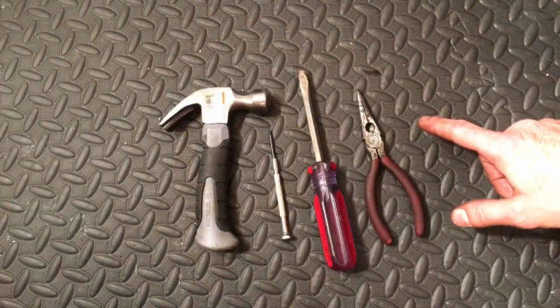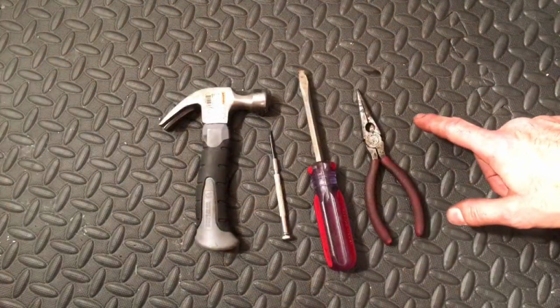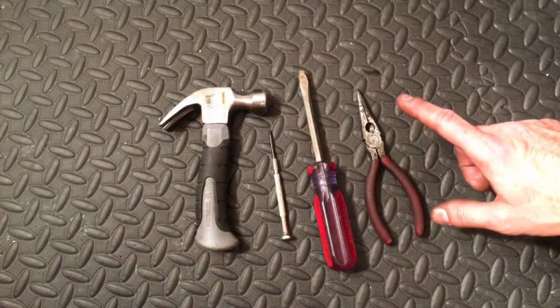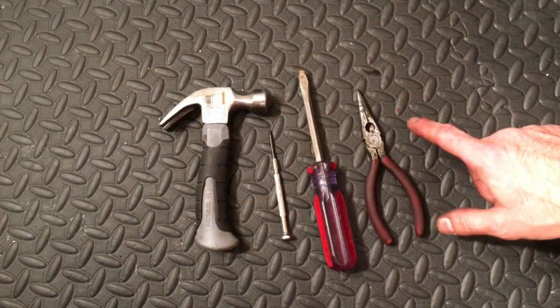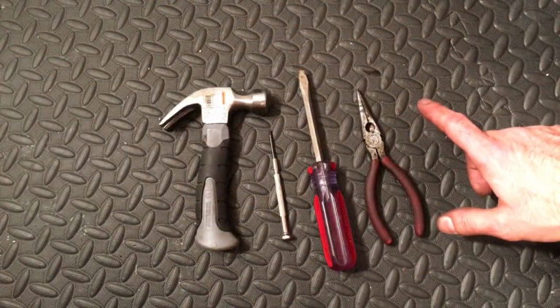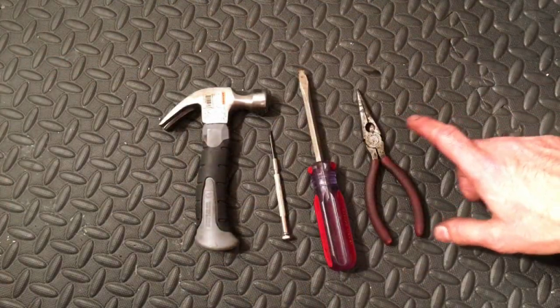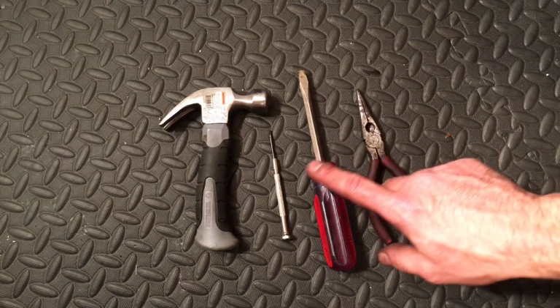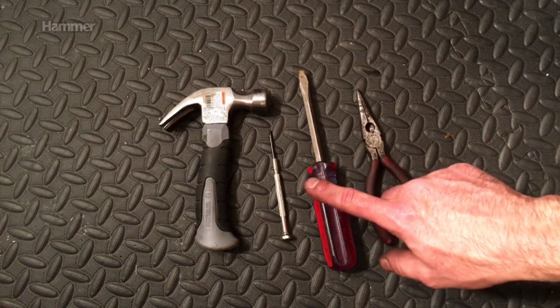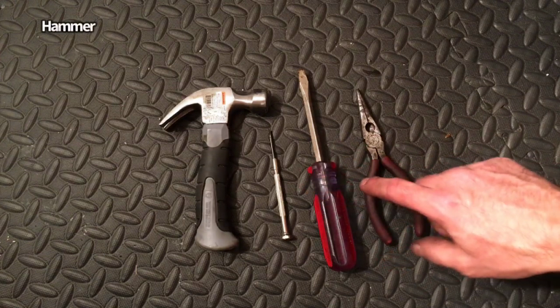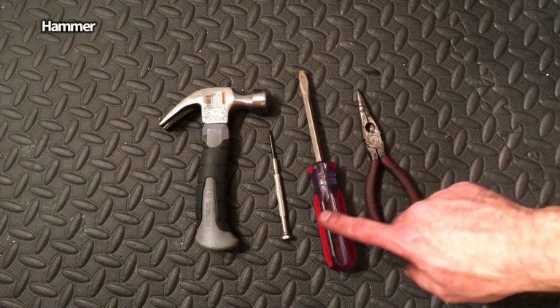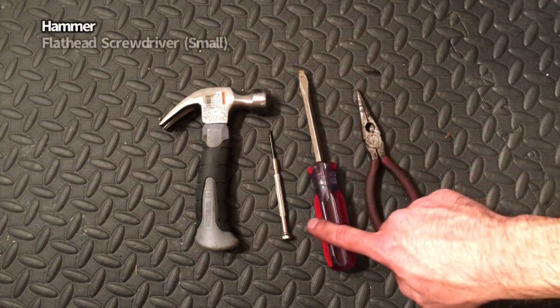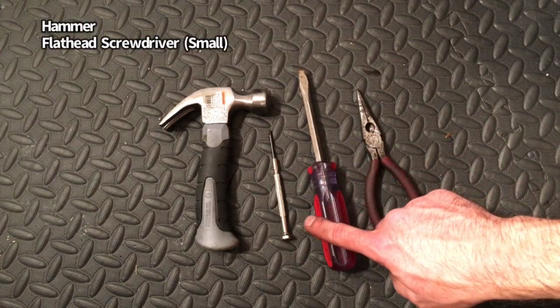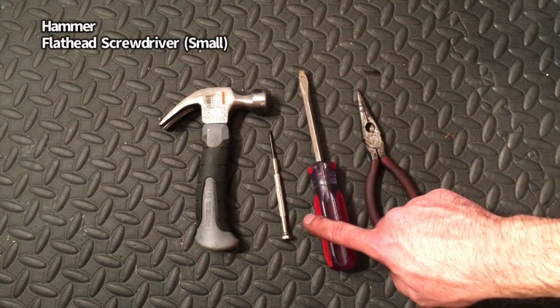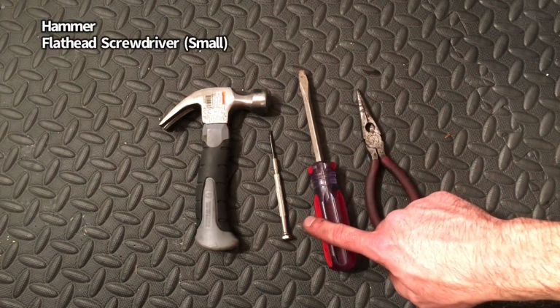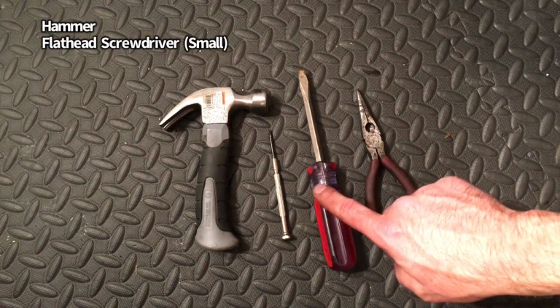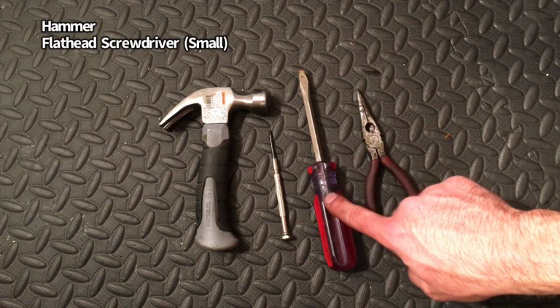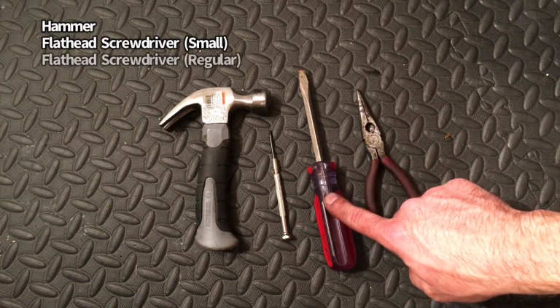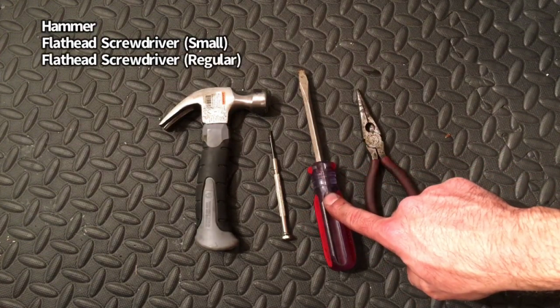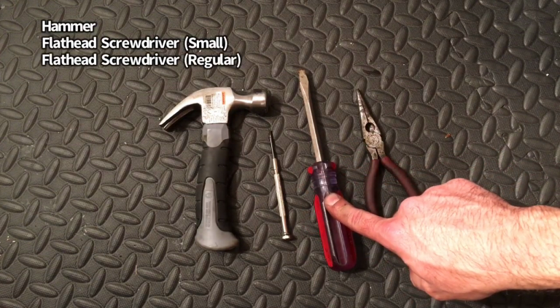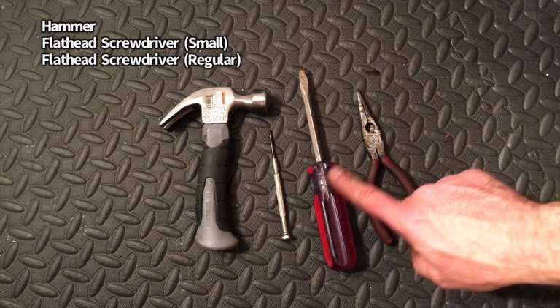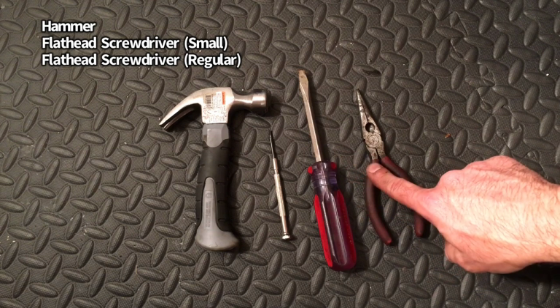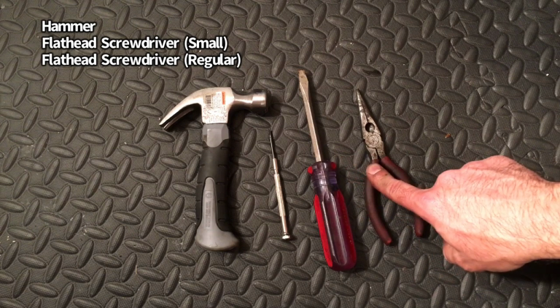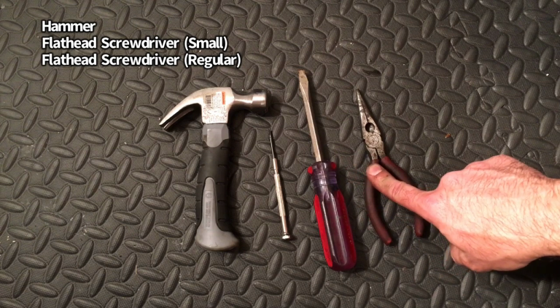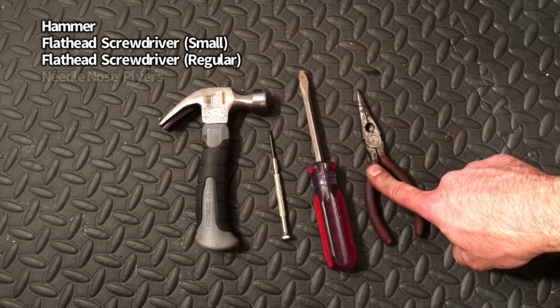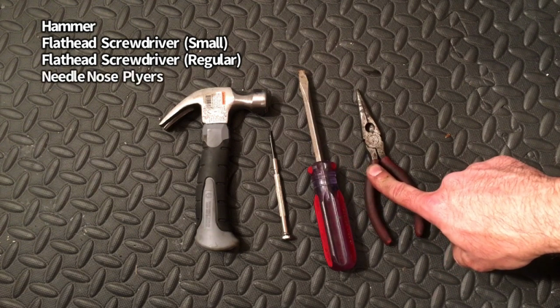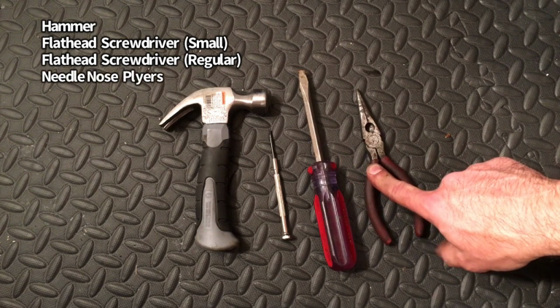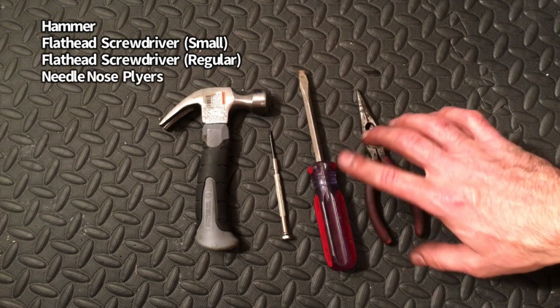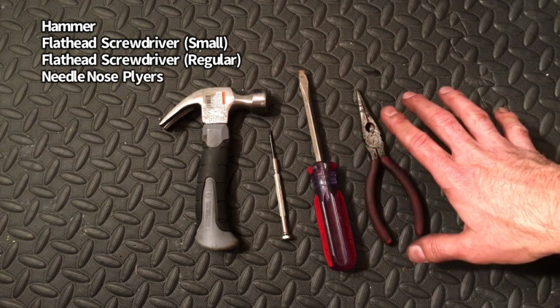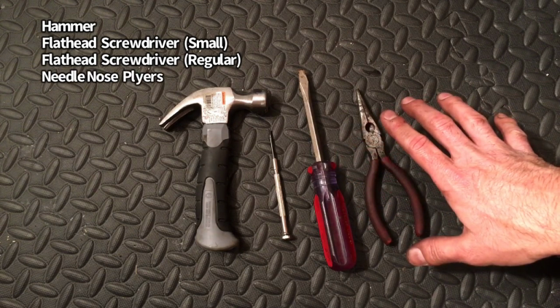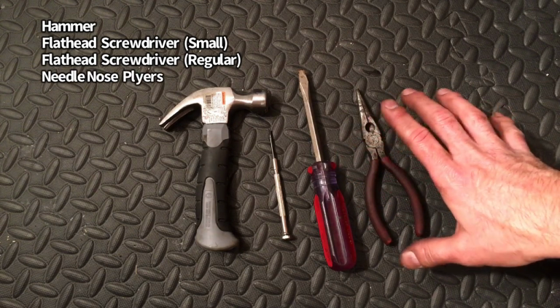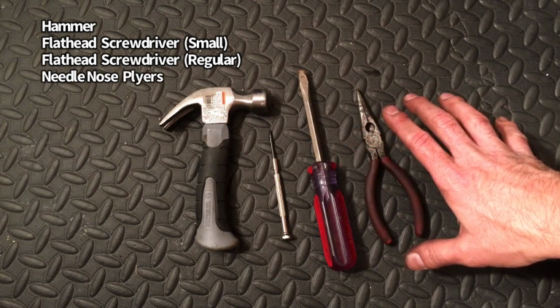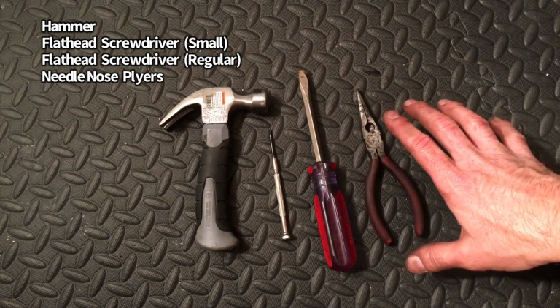The only items that you'll need to complete this: you'll need a hammer, a very small flathead screwdriver, a regular size flathead screwdriver, and some needle nose pliers. That's all you're going to need in order to pull this off.